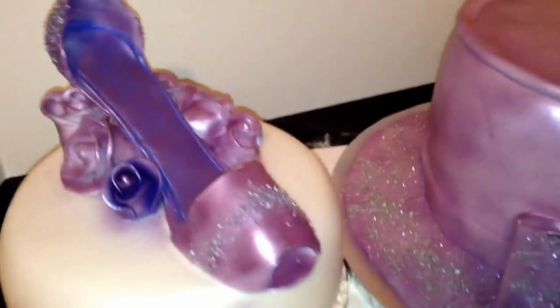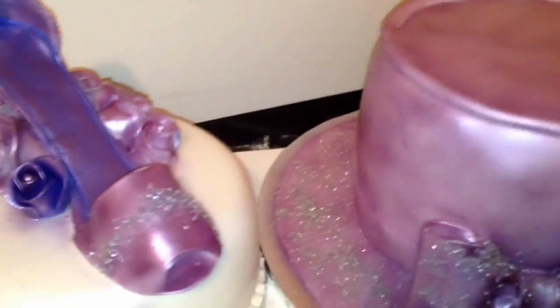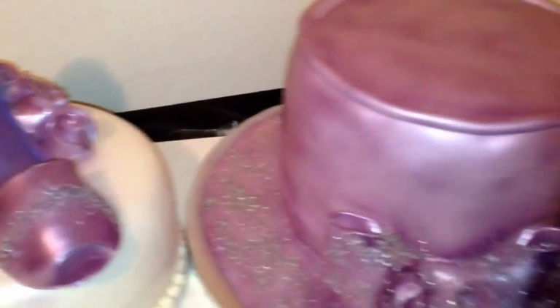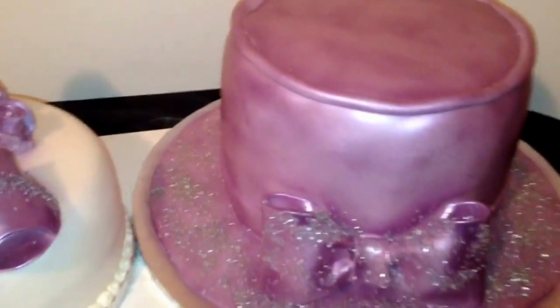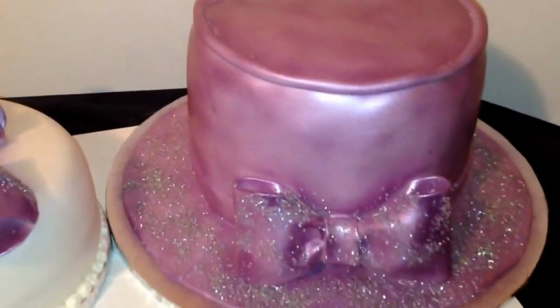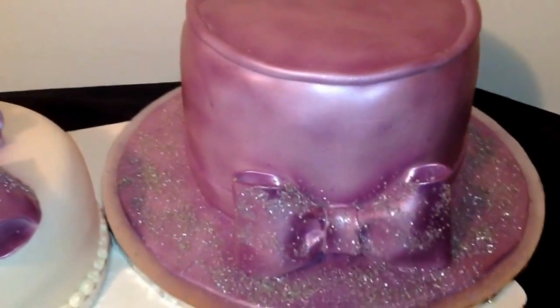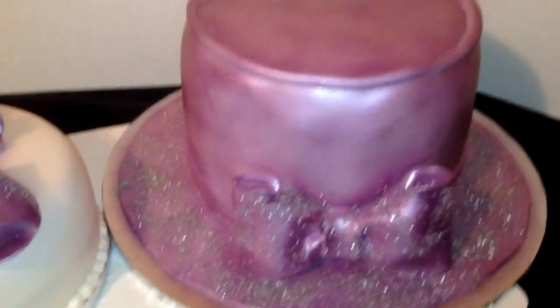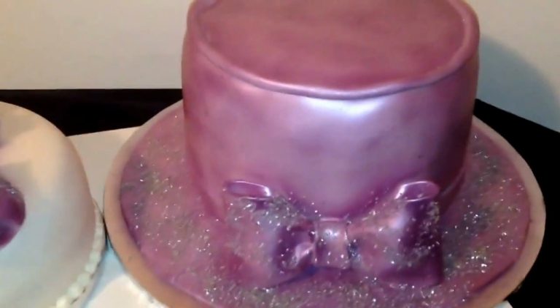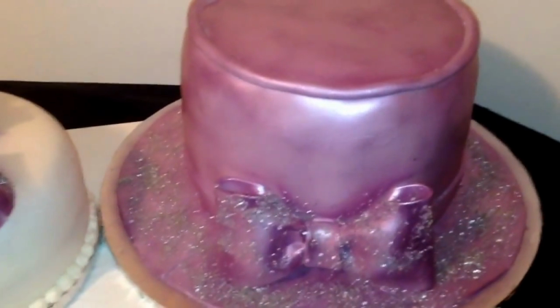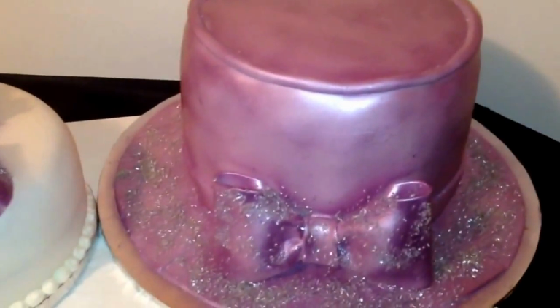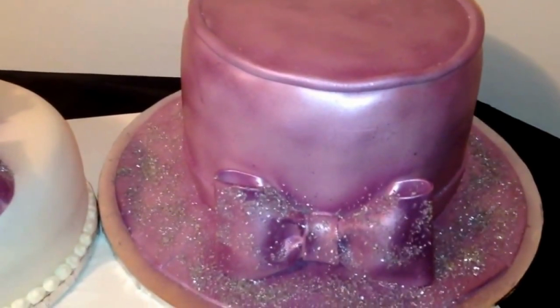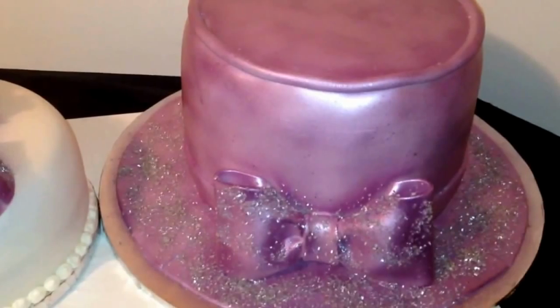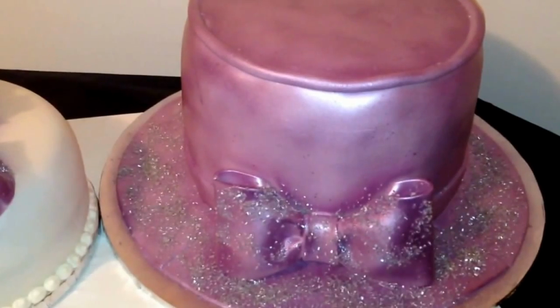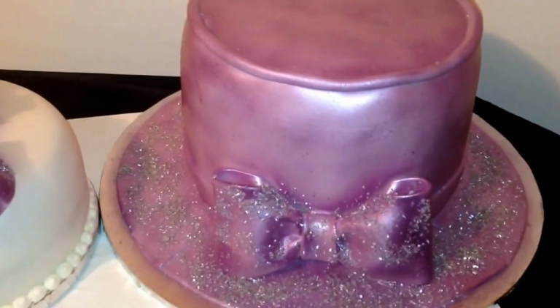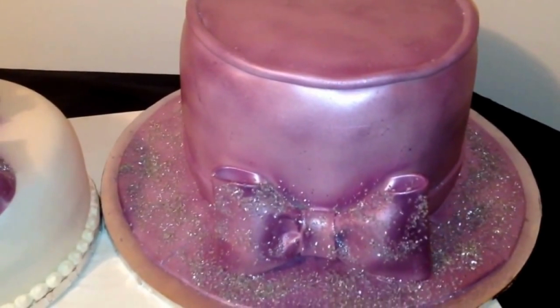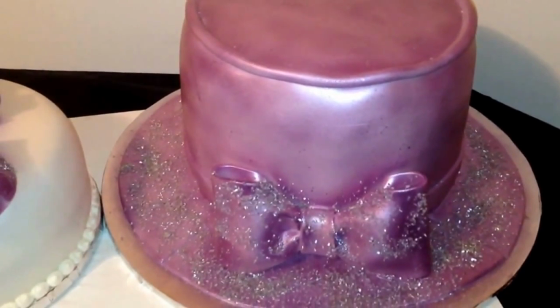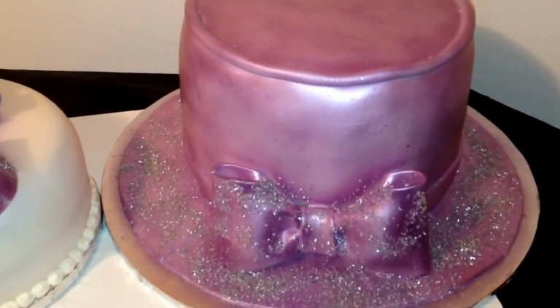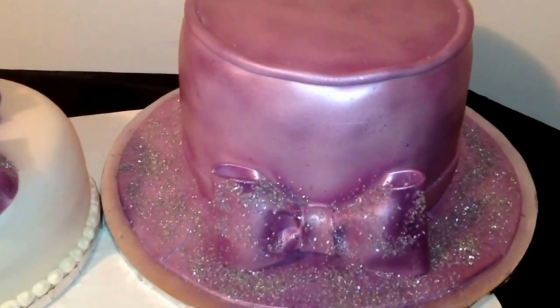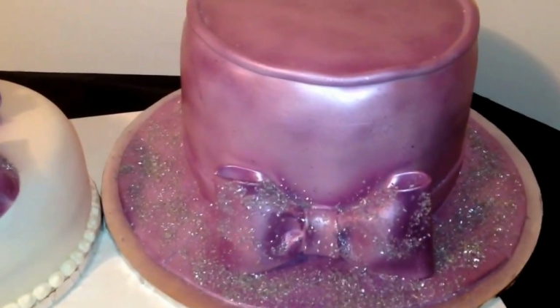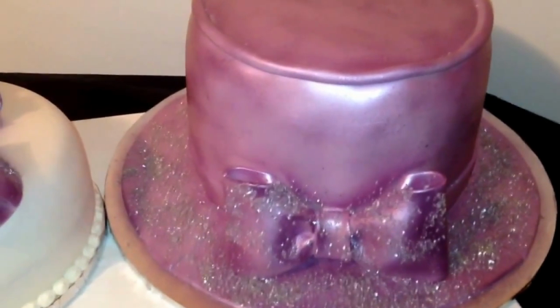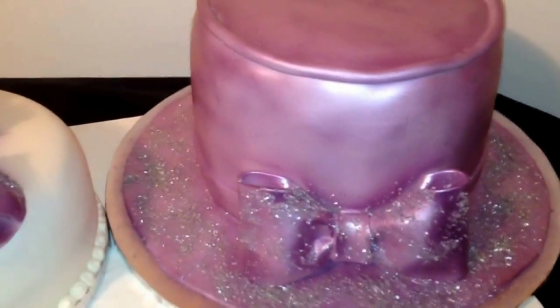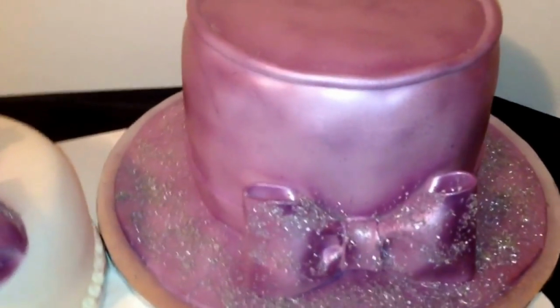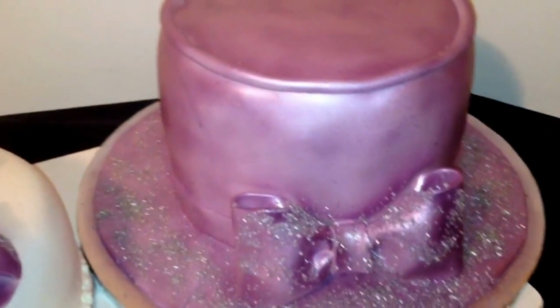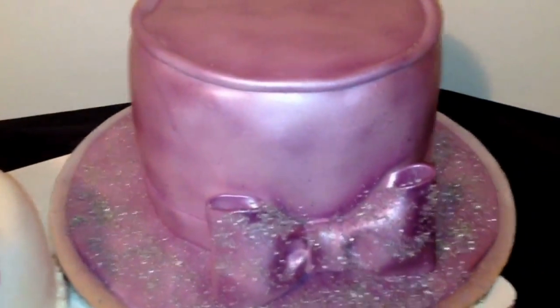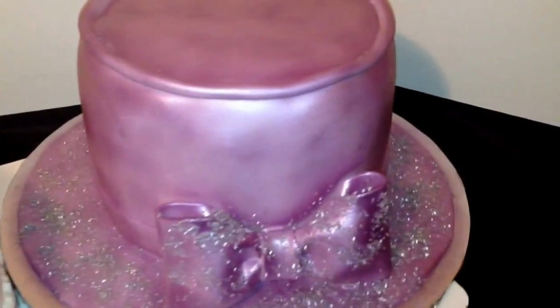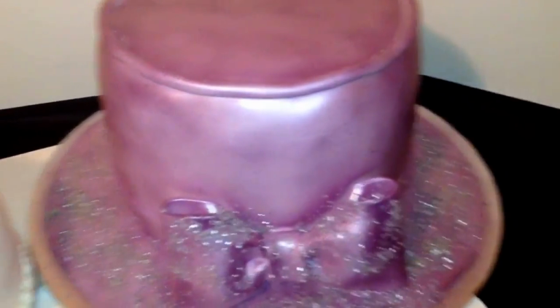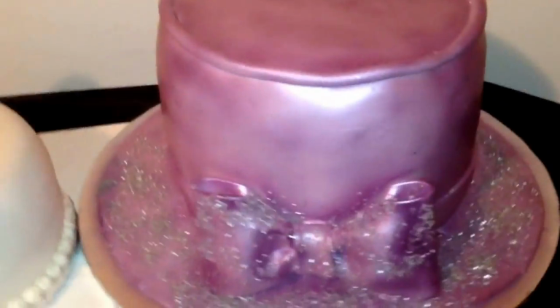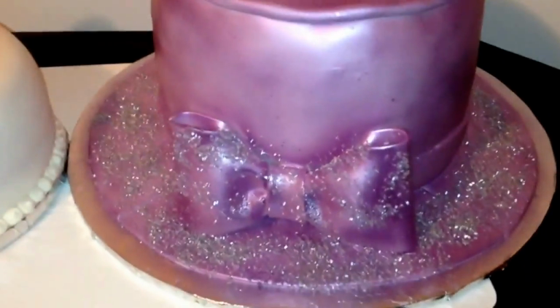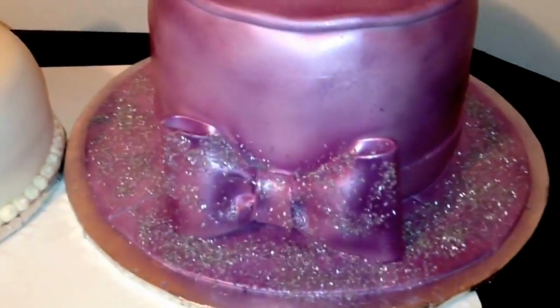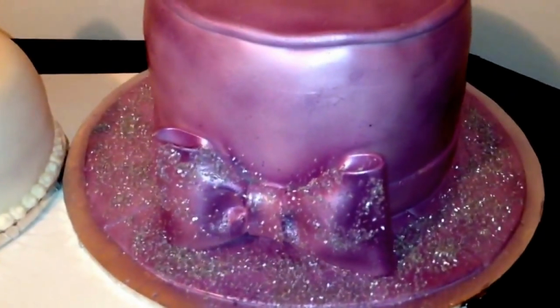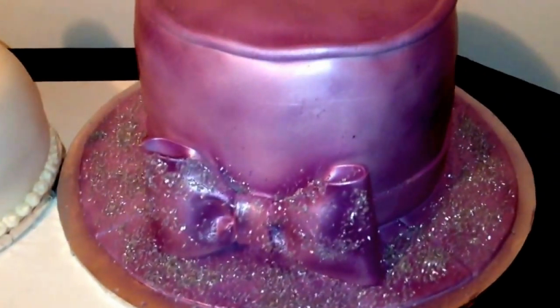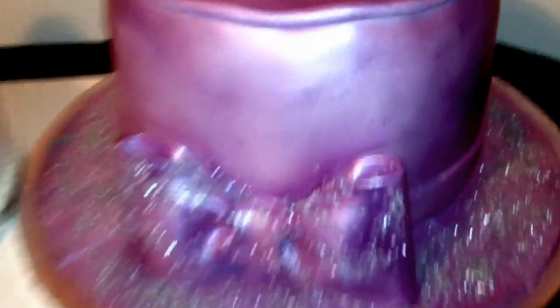So let's get over here to the hat. The hat is very big — we have three 10-inch rounds stacked together, dirty iced. I just carved them down because I didn't want it to be such a boxy cake.